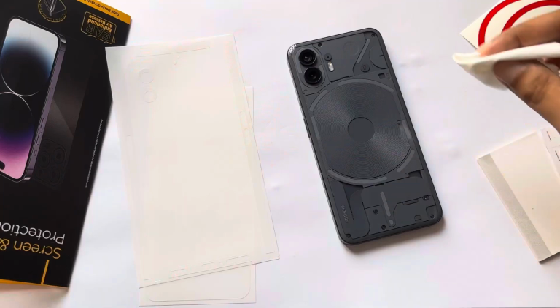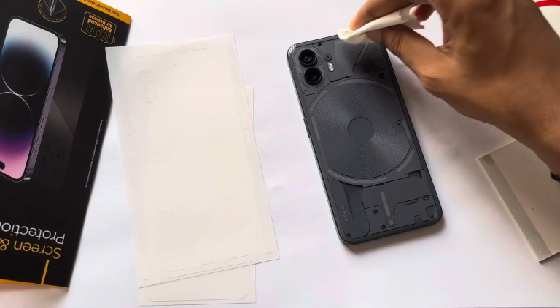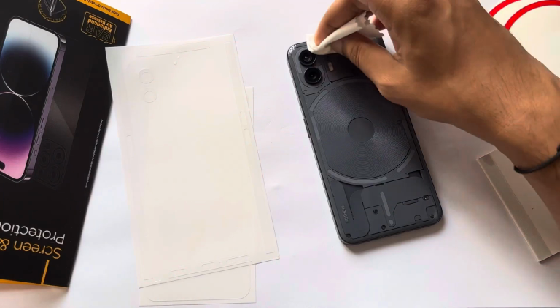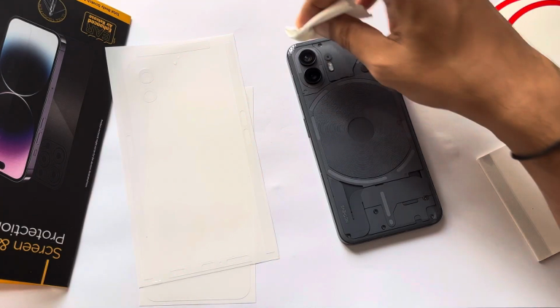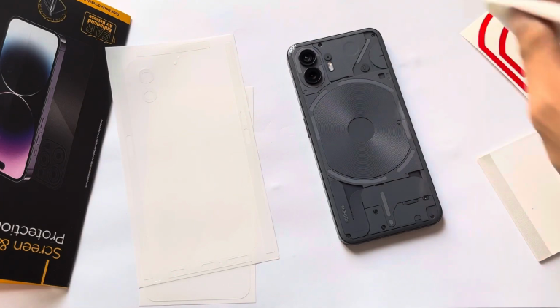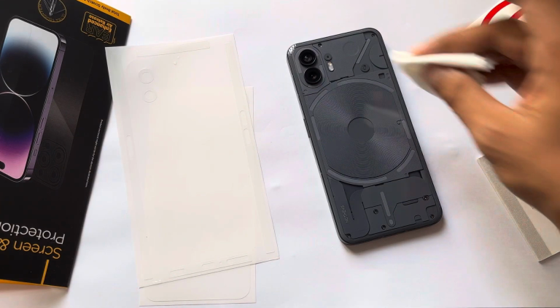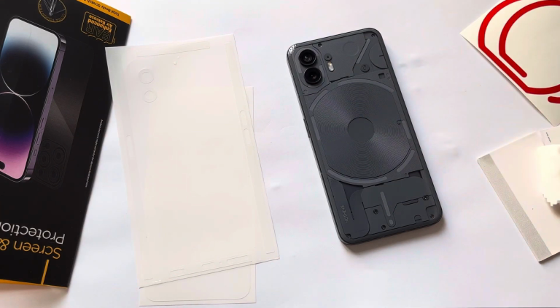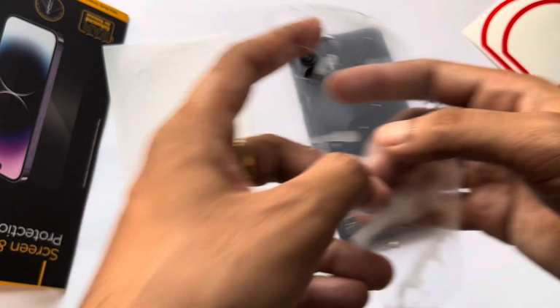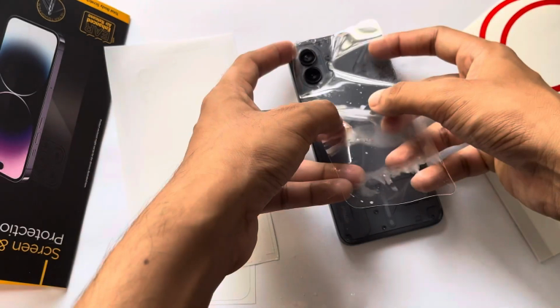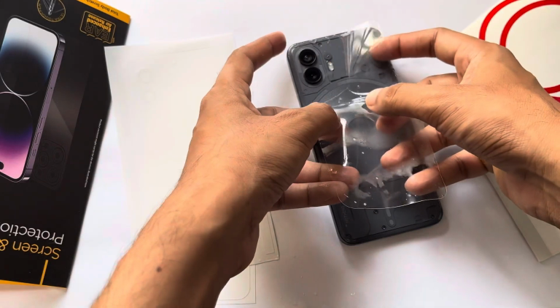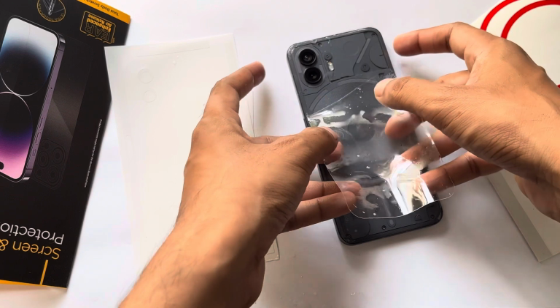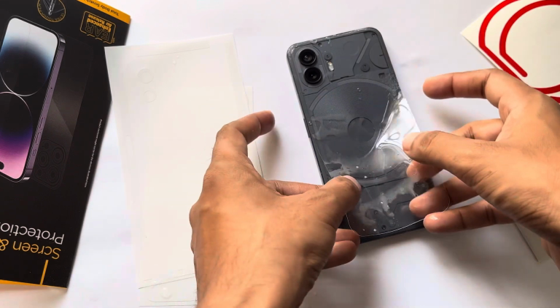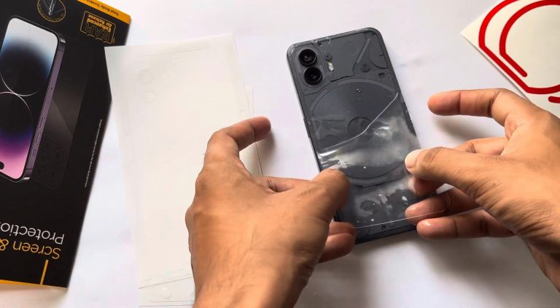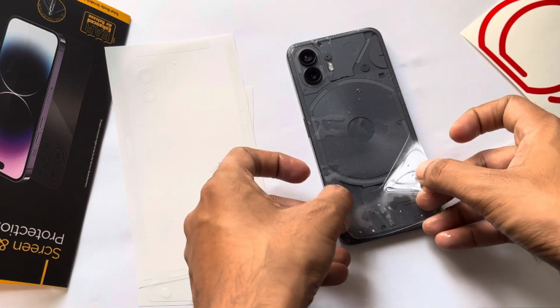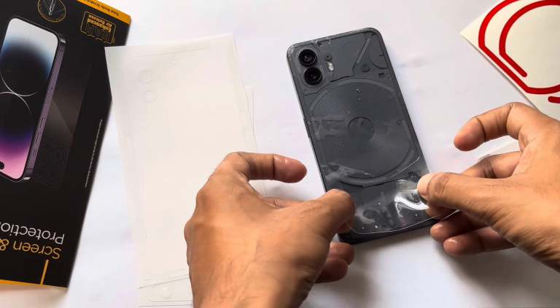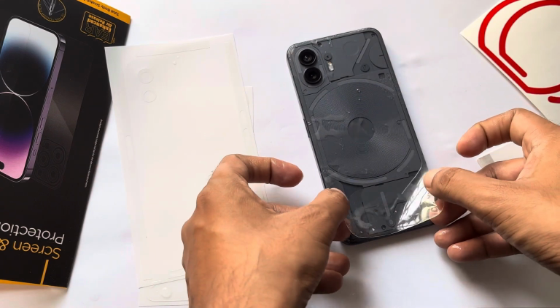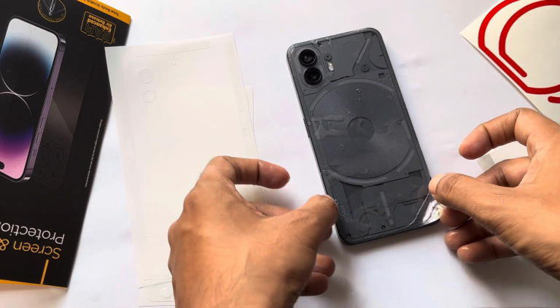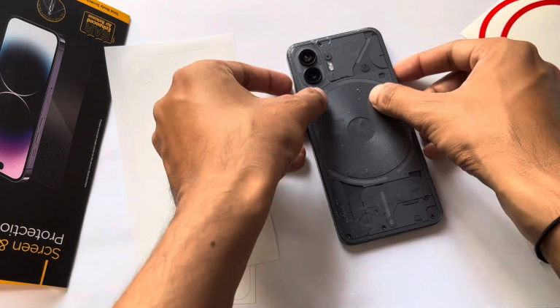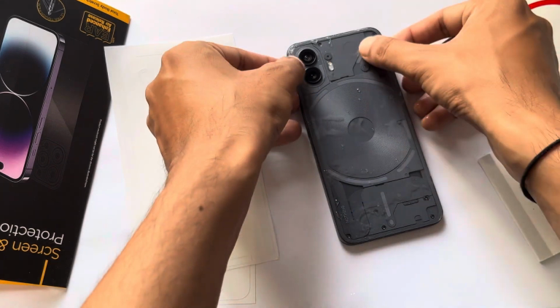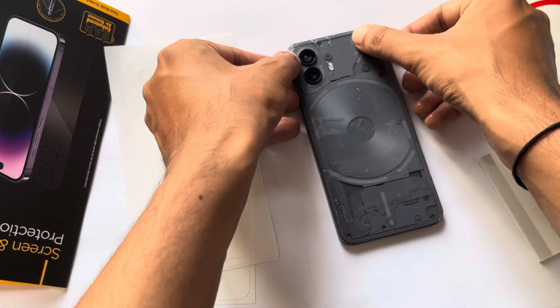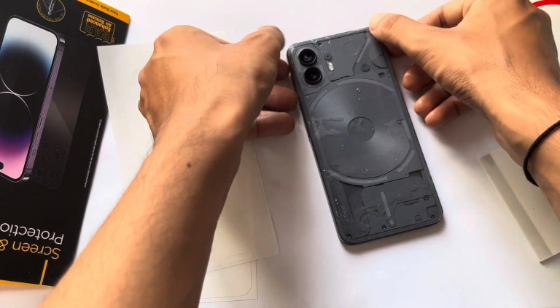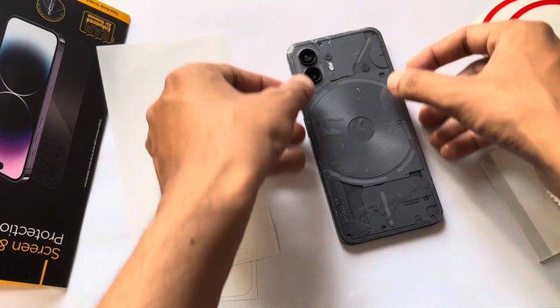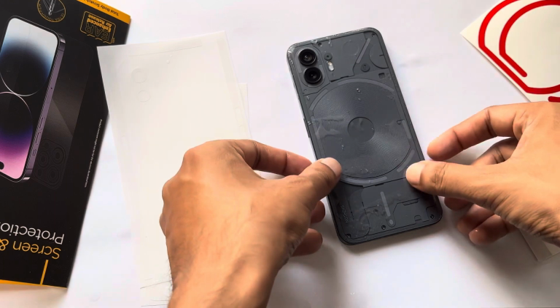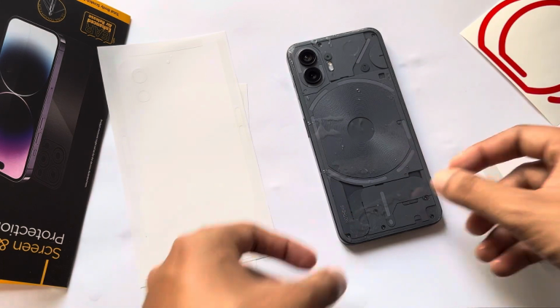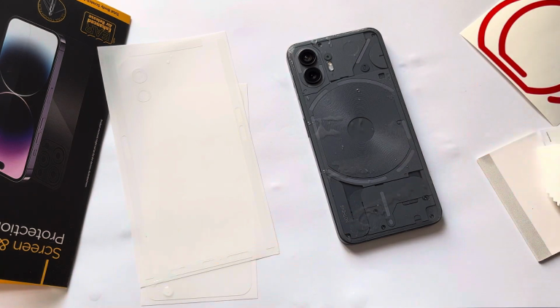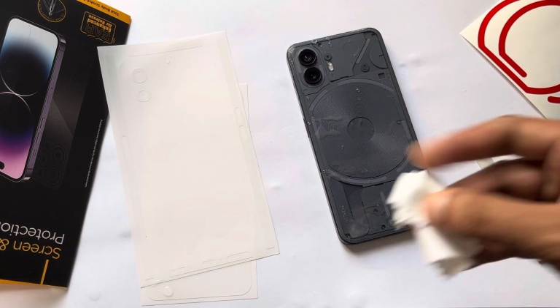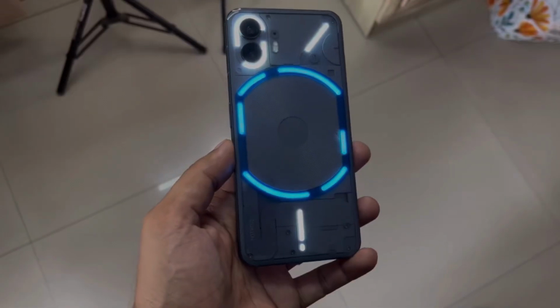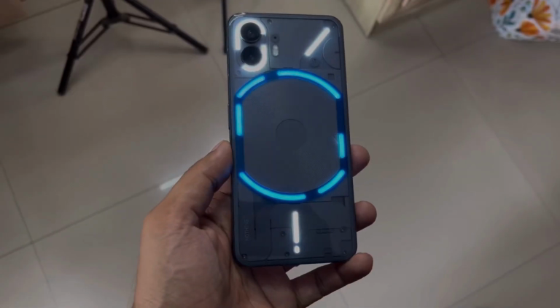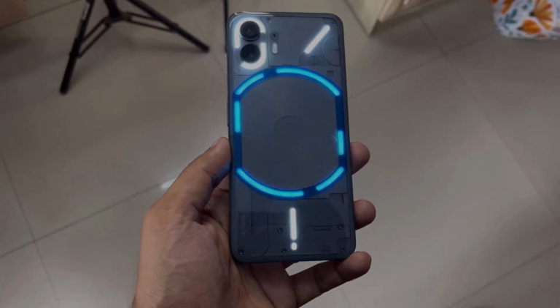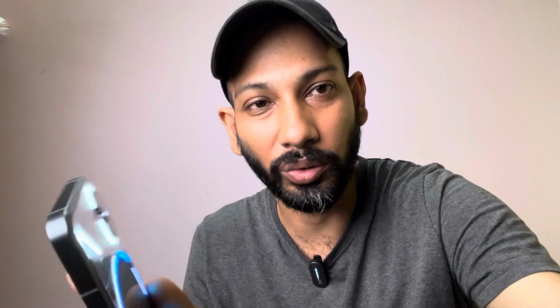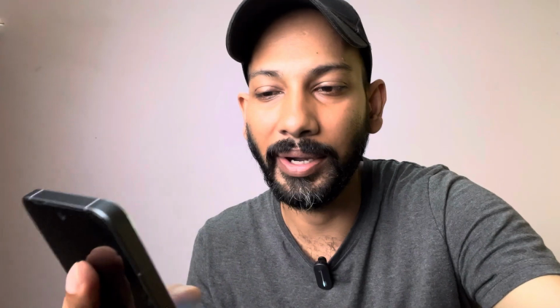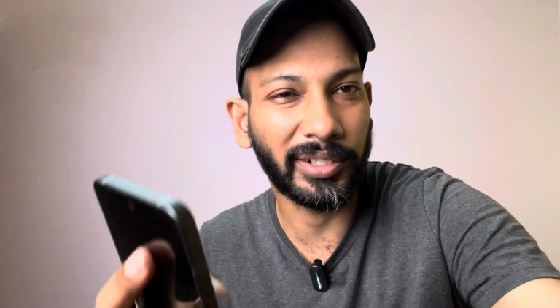When this phone came to me, I put a polymer back here because the back panel needs to be protected. But scratches will come very quickly and you don't want that. So you can put a polymer. I have made a video — you can go check out that video.